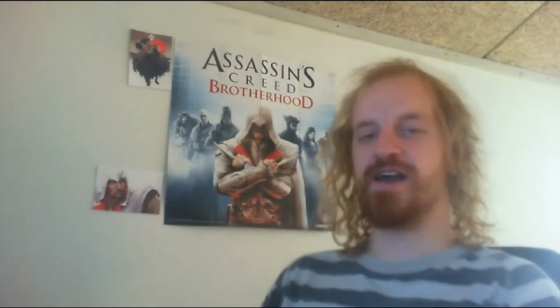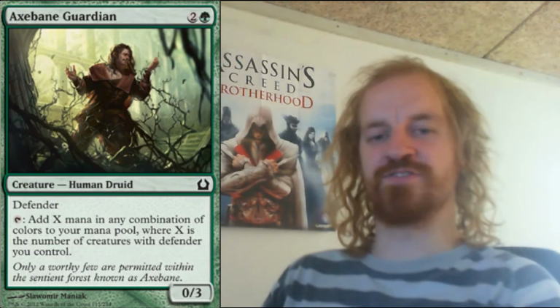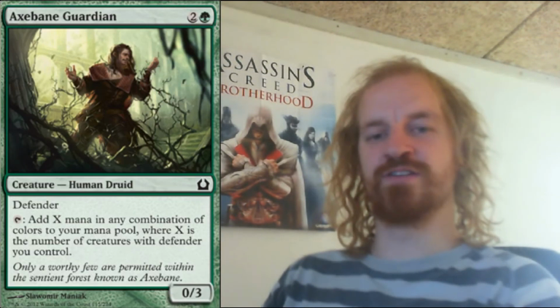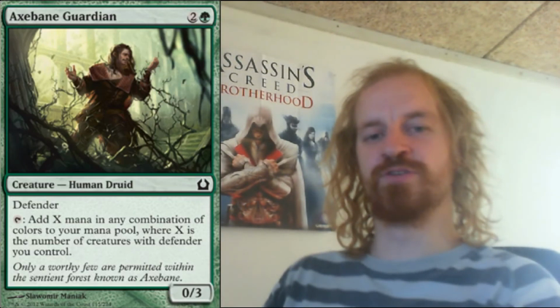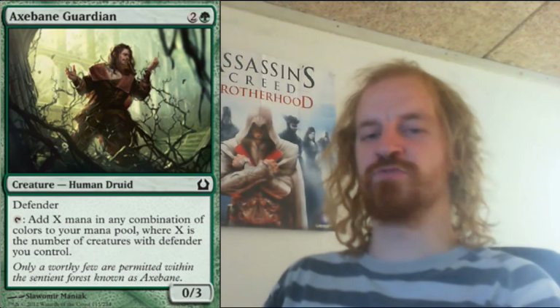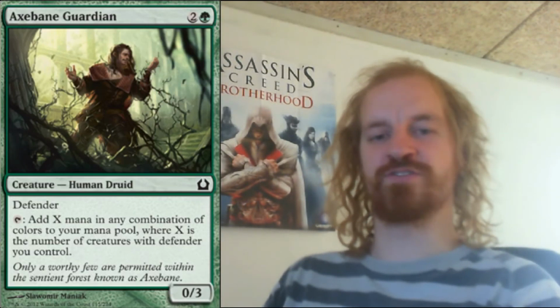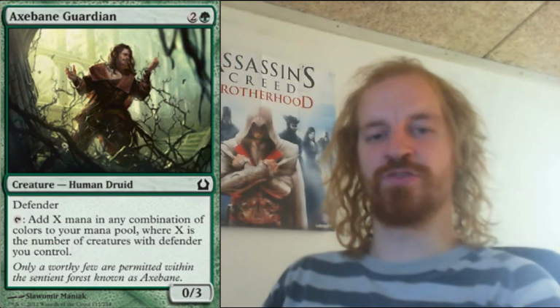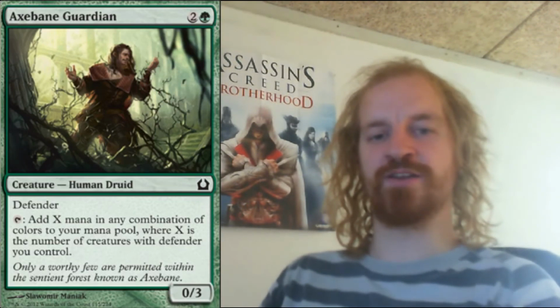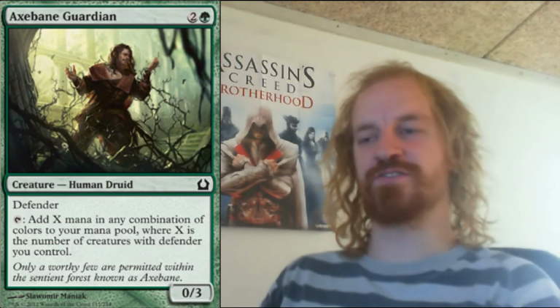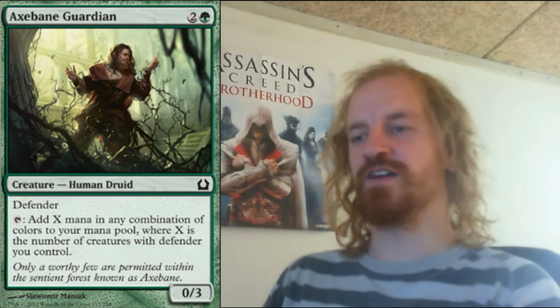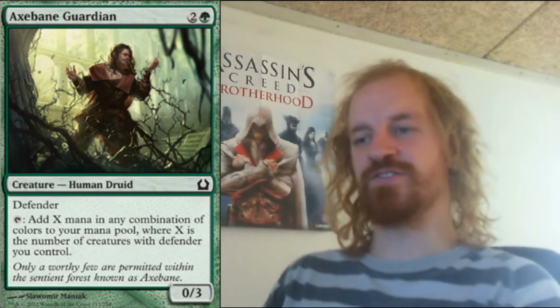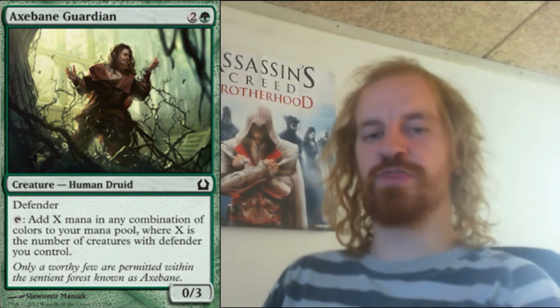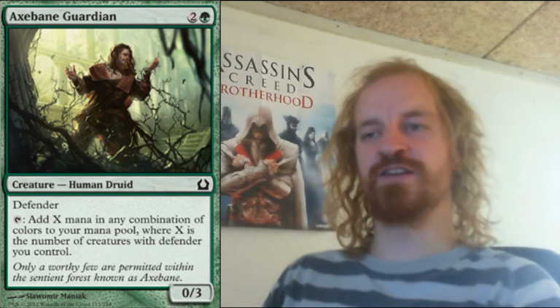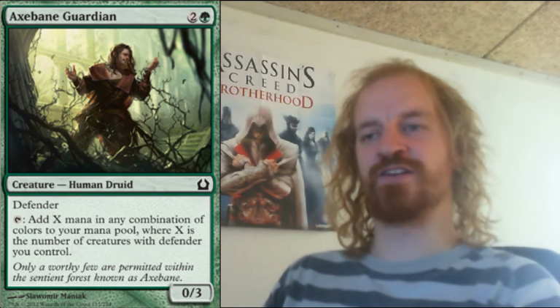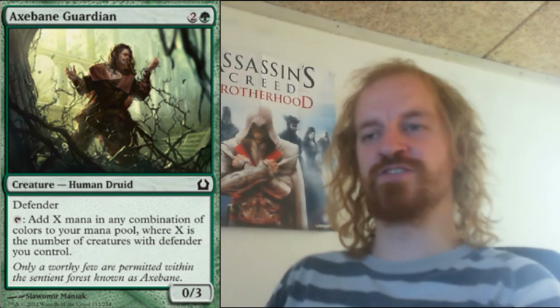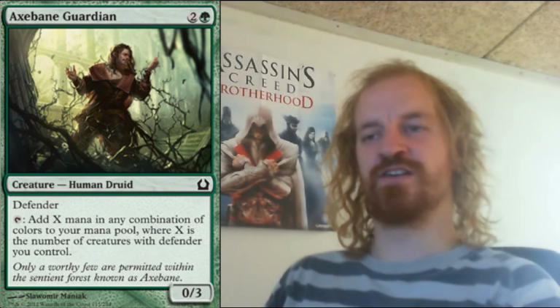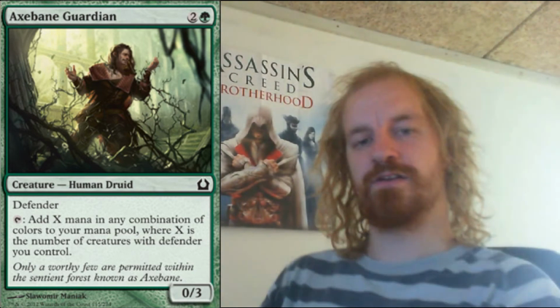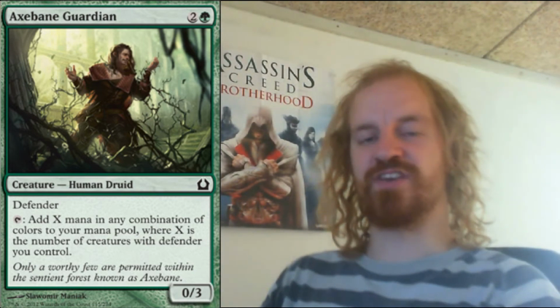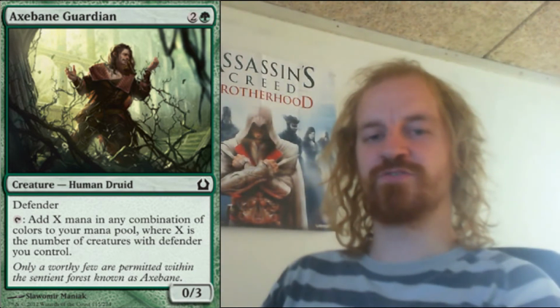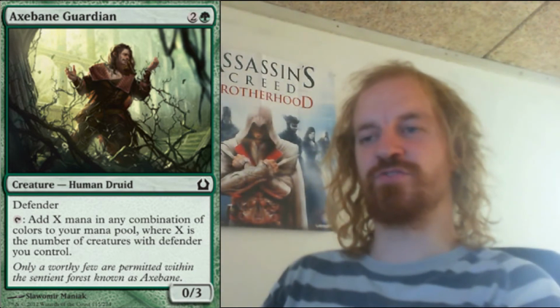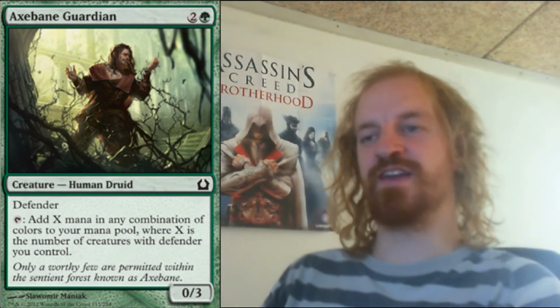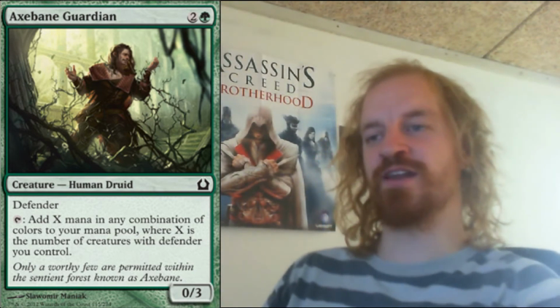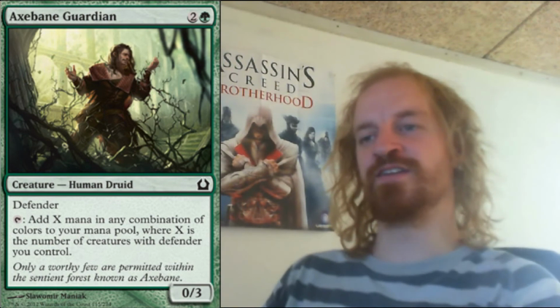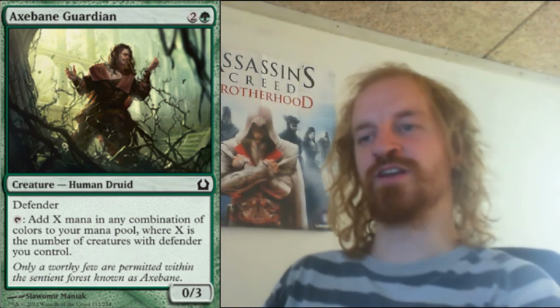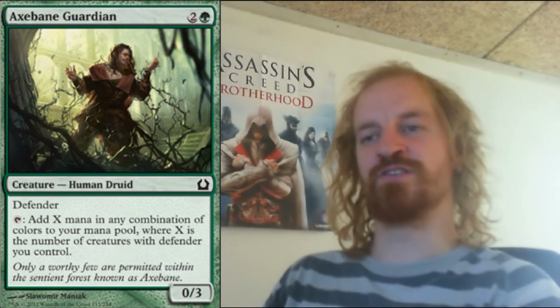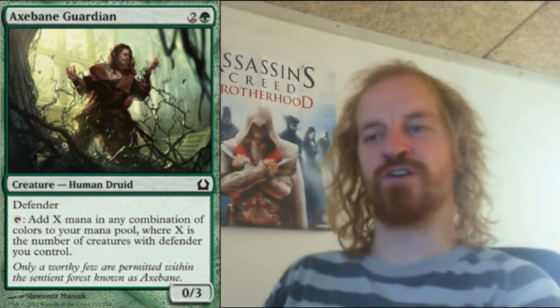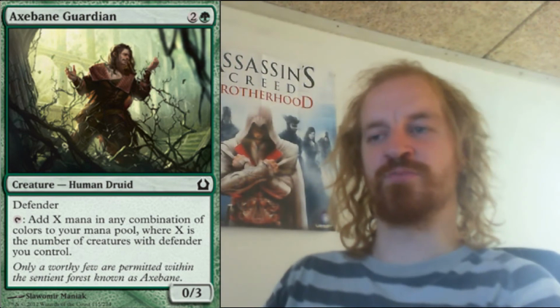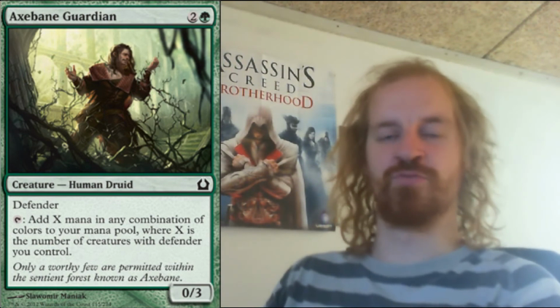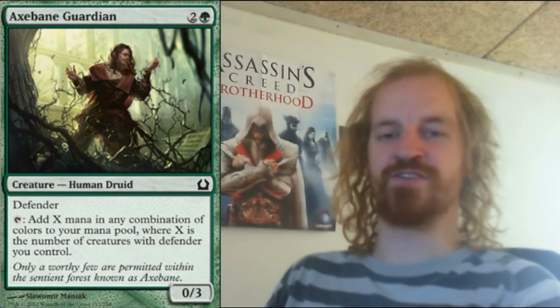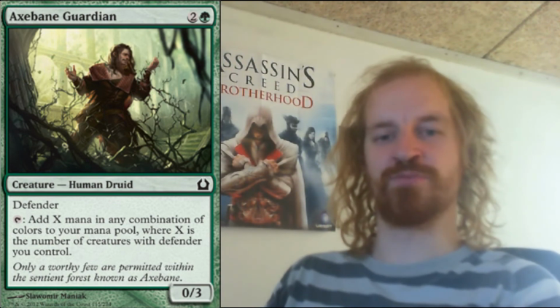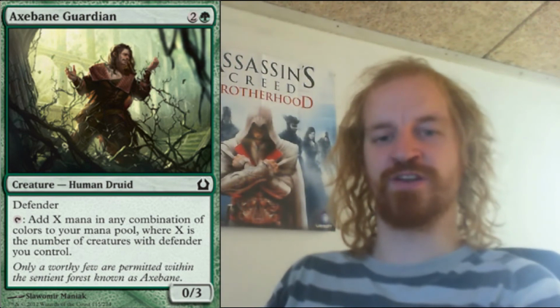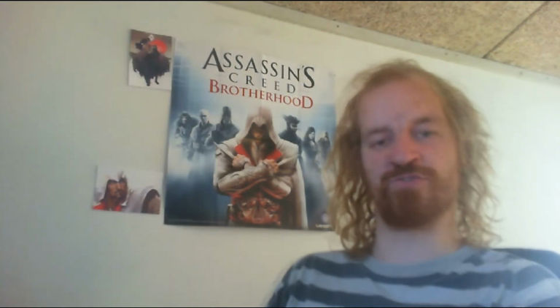Gatecreeper Vine is a green human druid creature which costs you 3 mana to cast. It's a 0/3 defender. You can tap this creature to add X mana in any combination of colors to your mana pool, where X is the number of defenders you control.